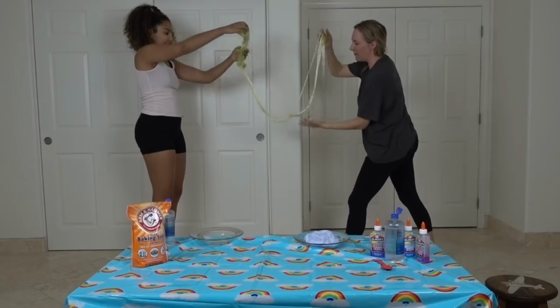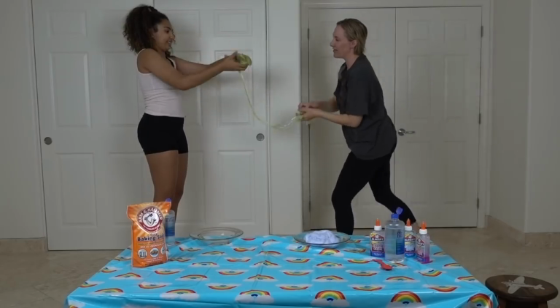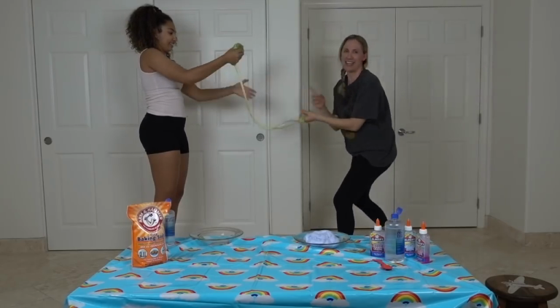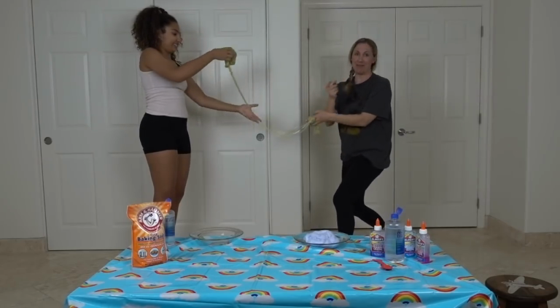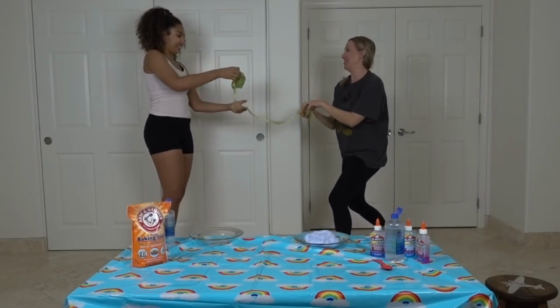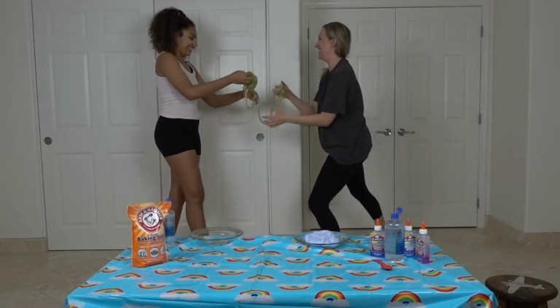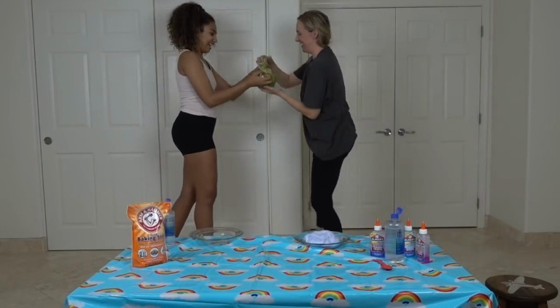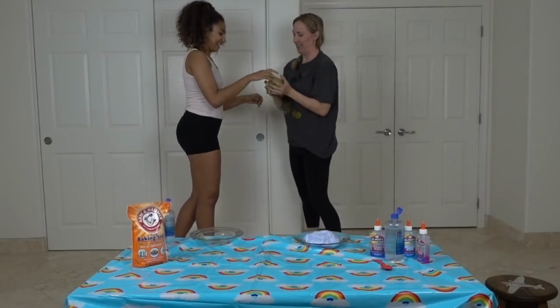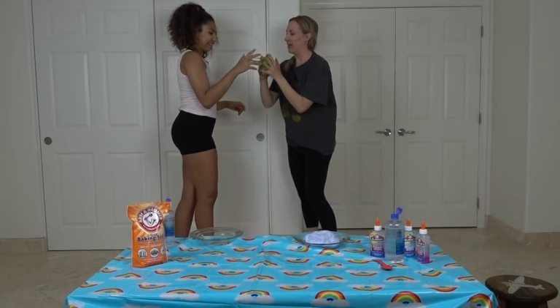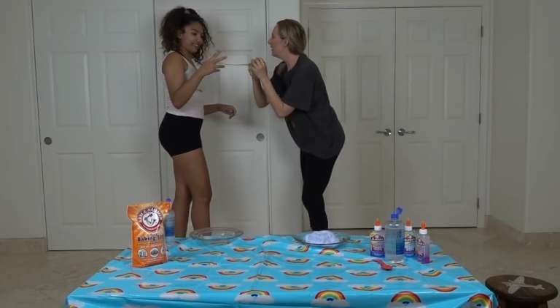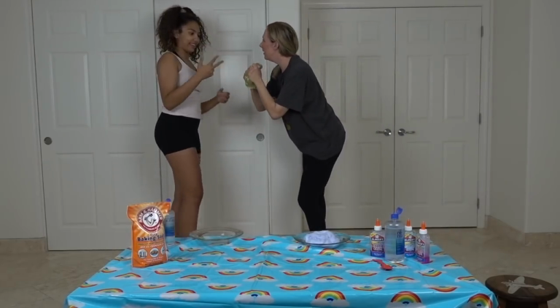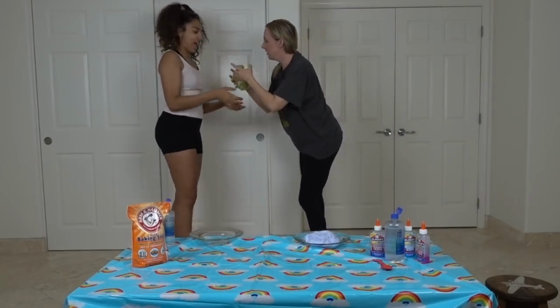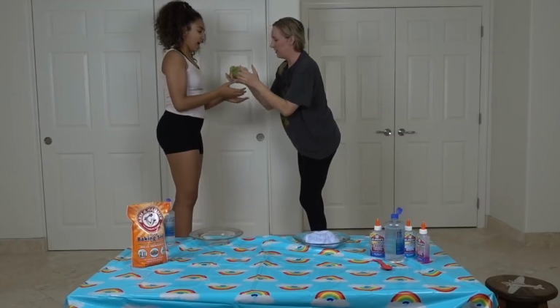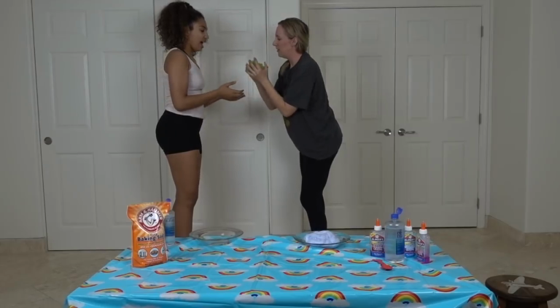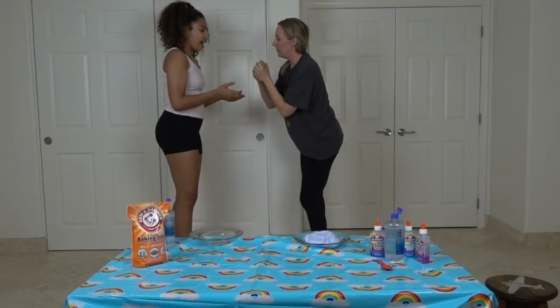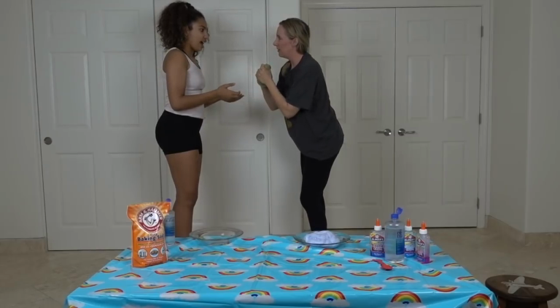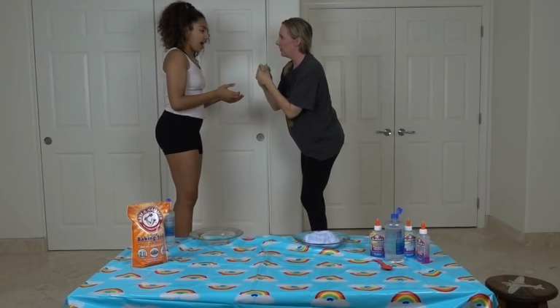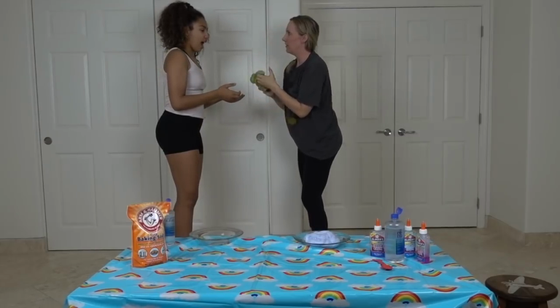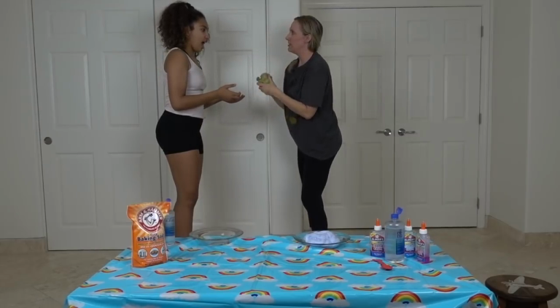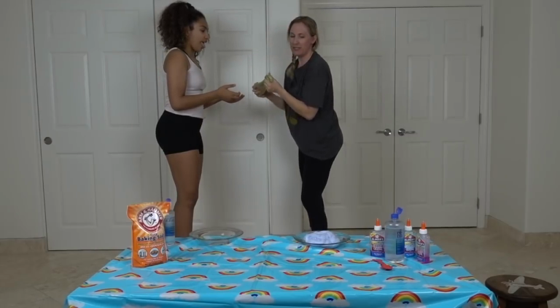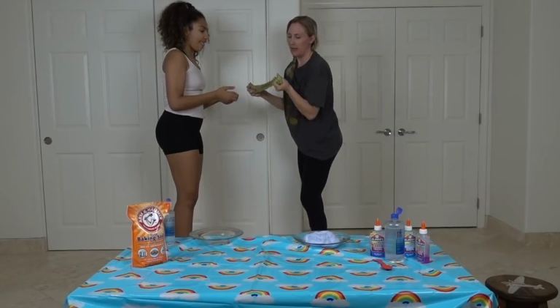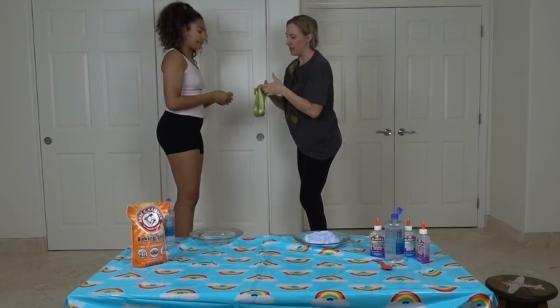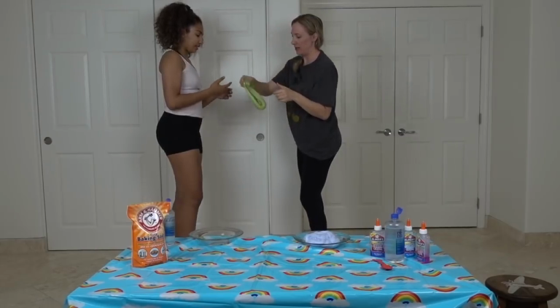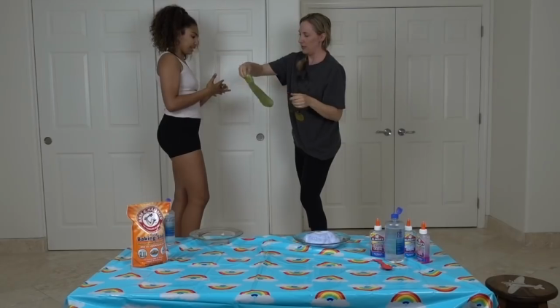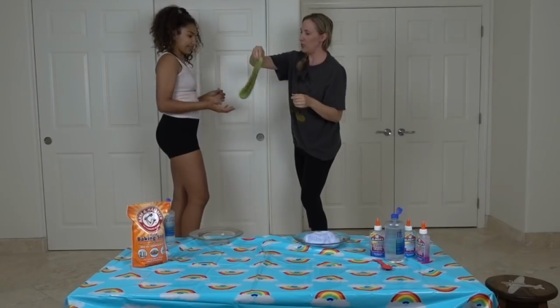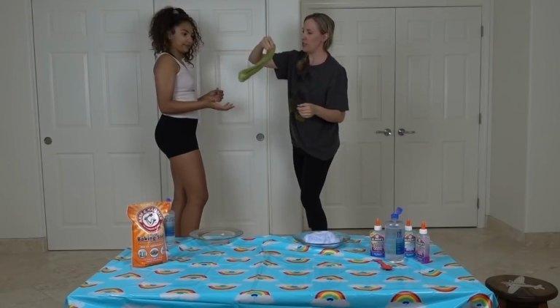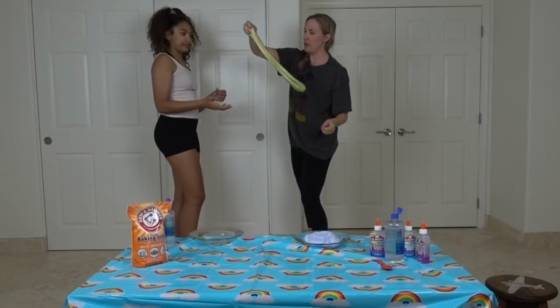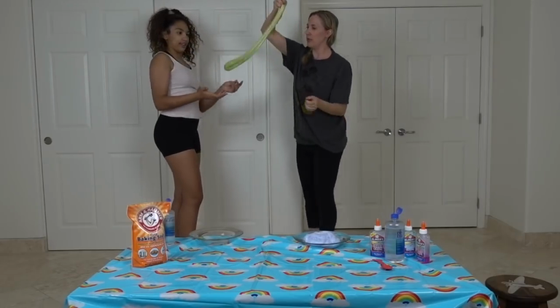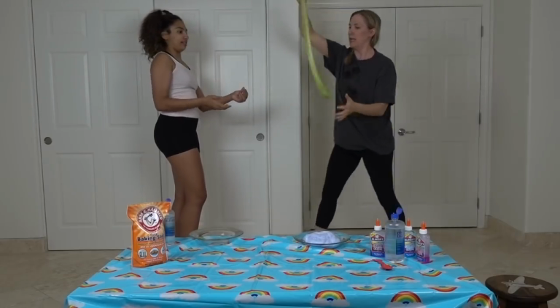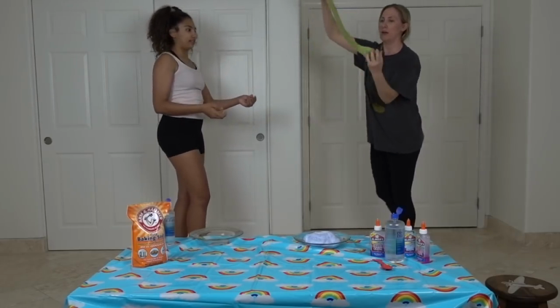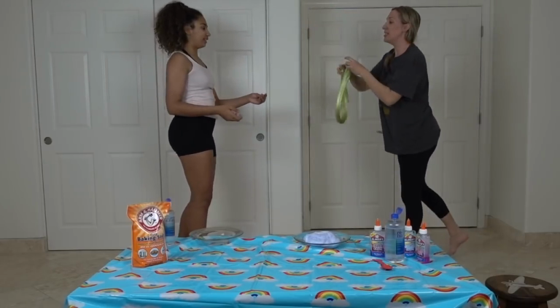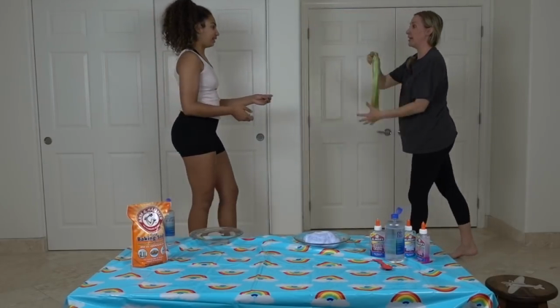We're going to have to practice and get back to you guys. Mine is not as elastic as yours. Do you want to try to jump rope with it? Let's play catch.